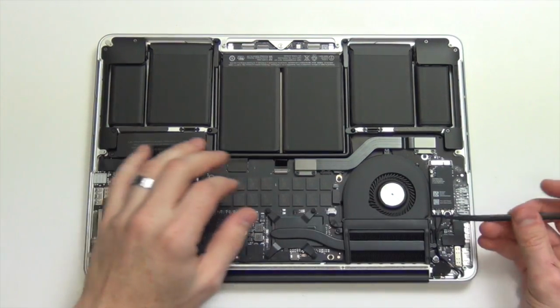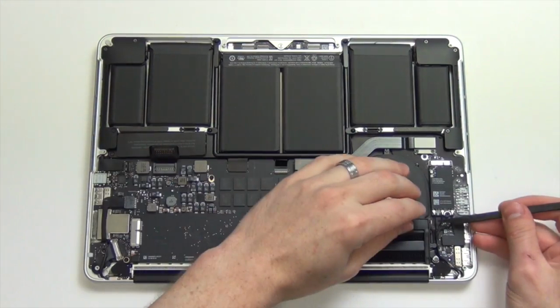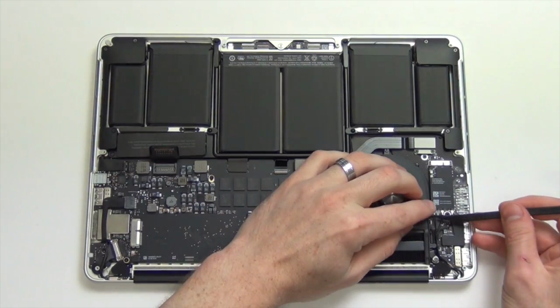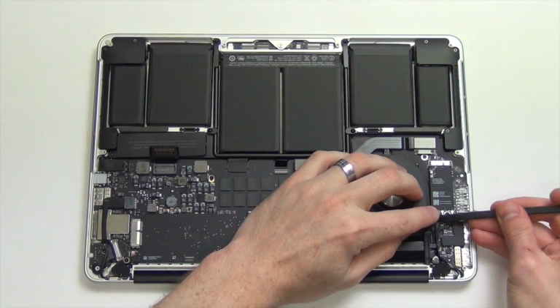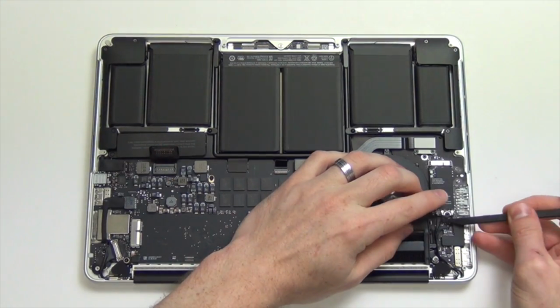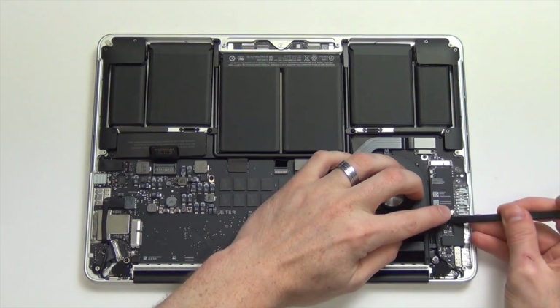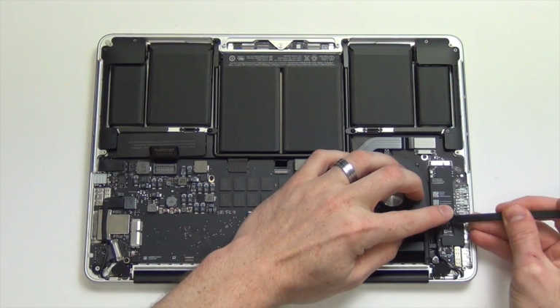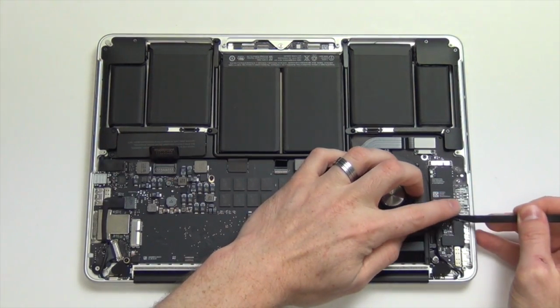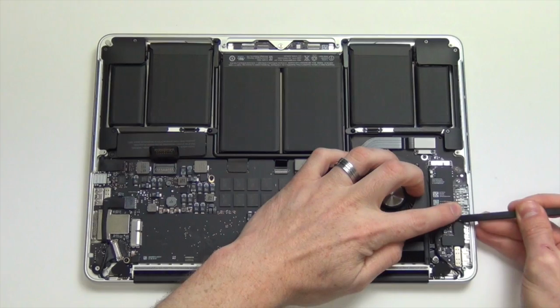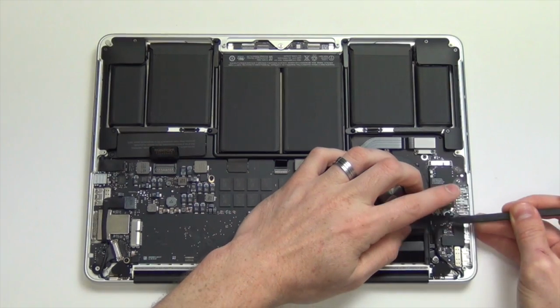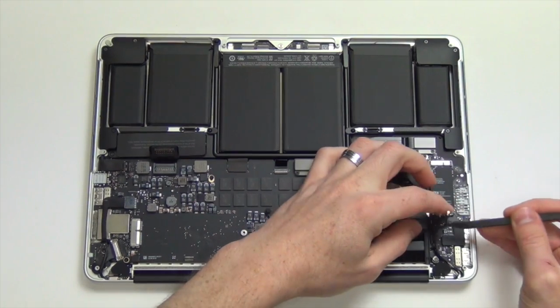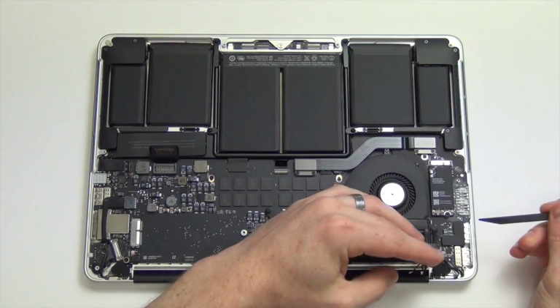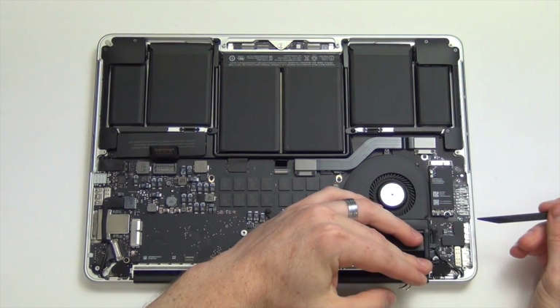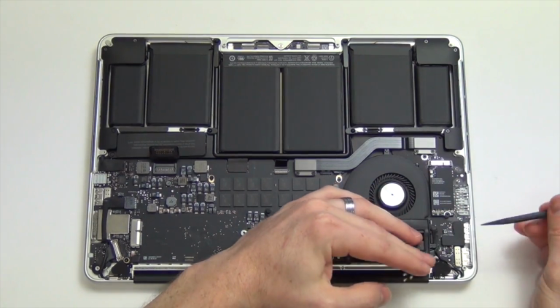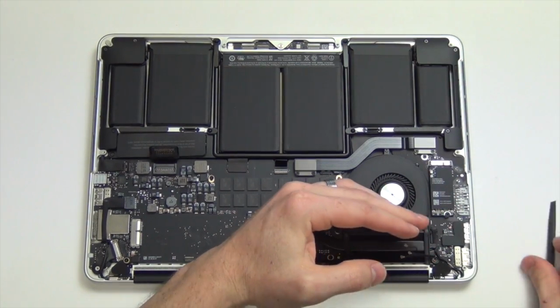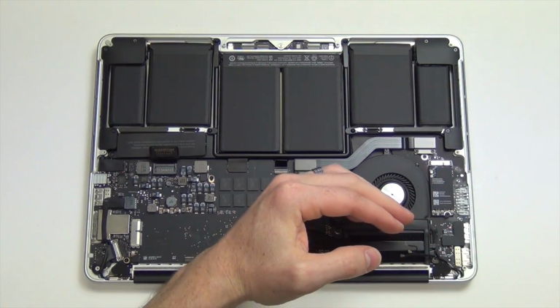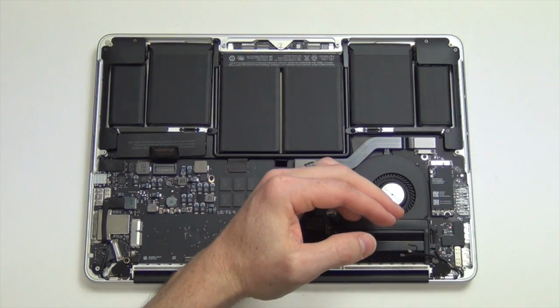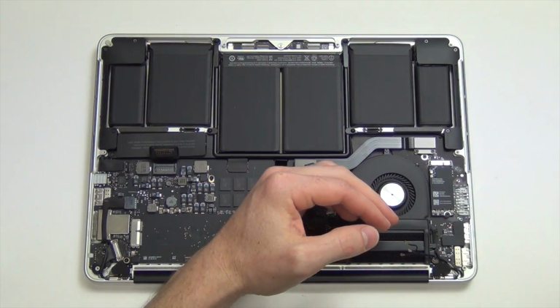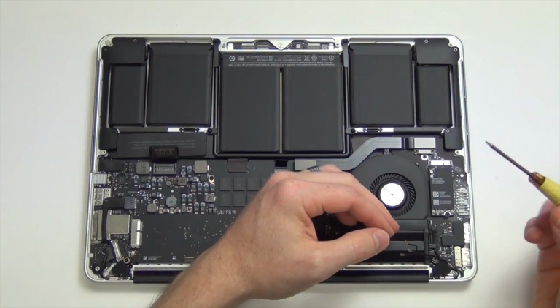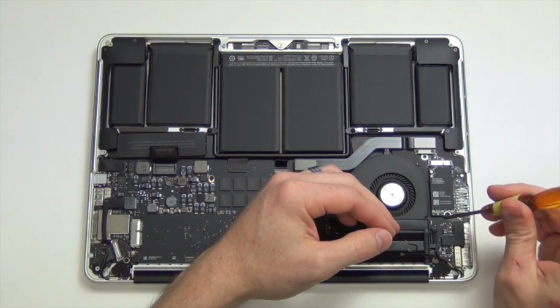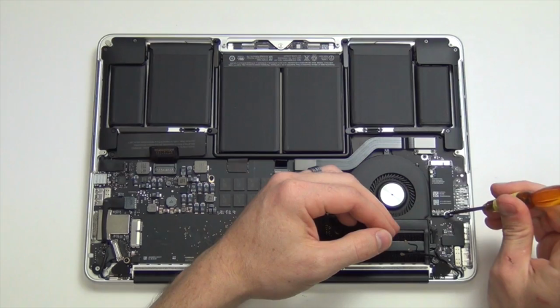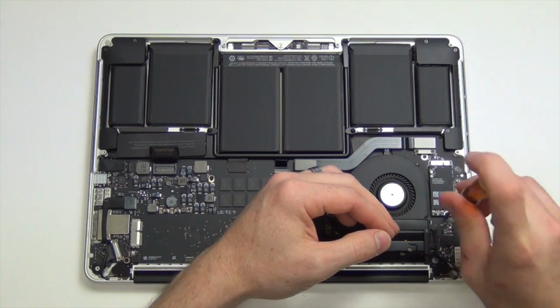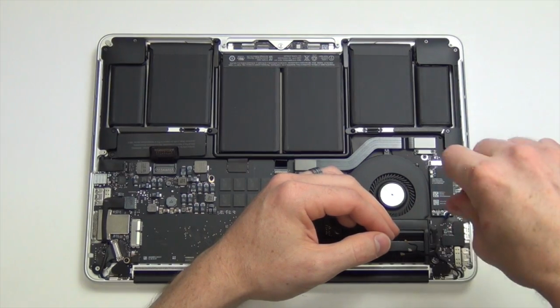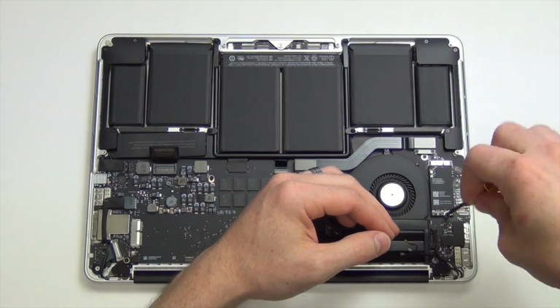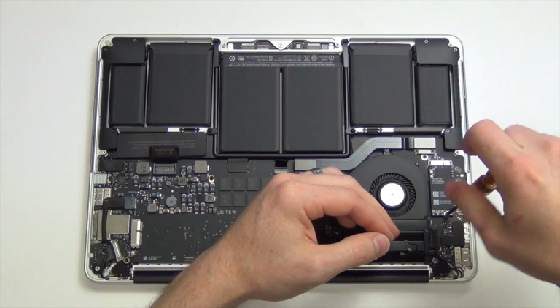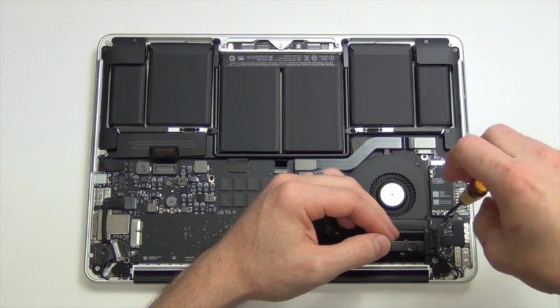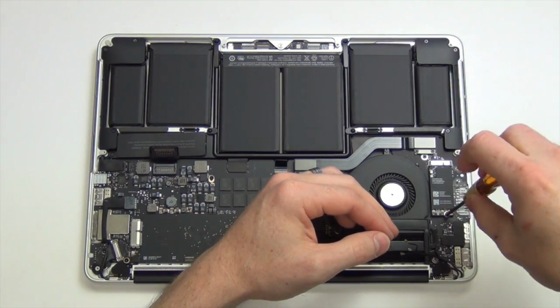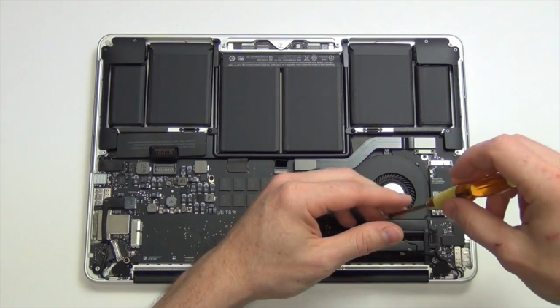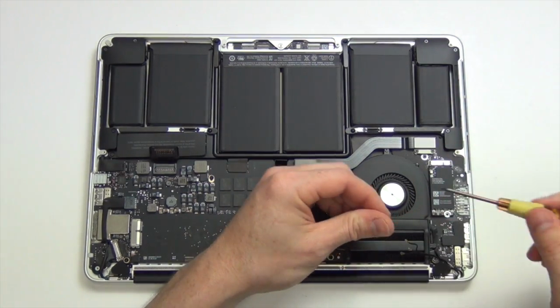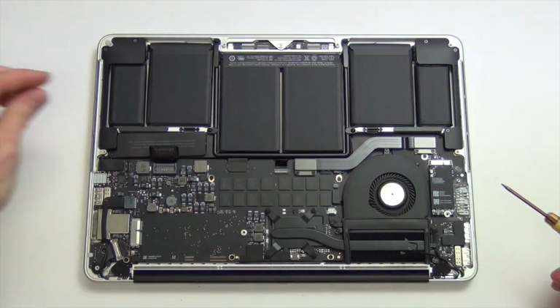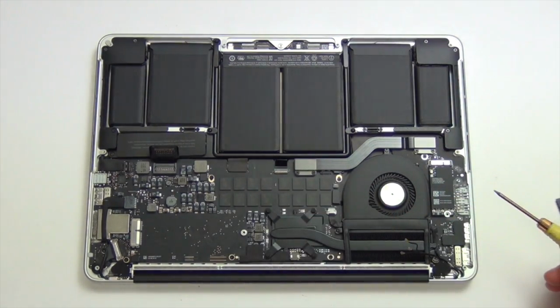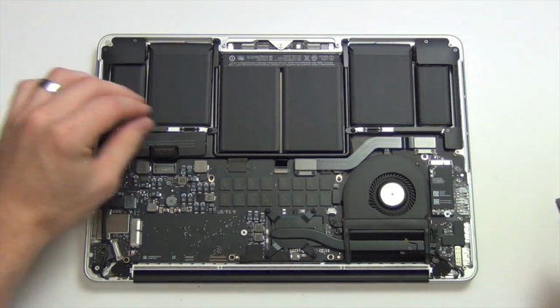Use your nylon spudger tool to unplug the Wi-Fi antennas from the airport card. Then unscrew the Torx 5 screw from the airport card and slide it up and out.